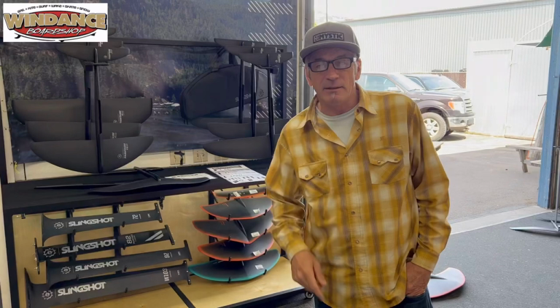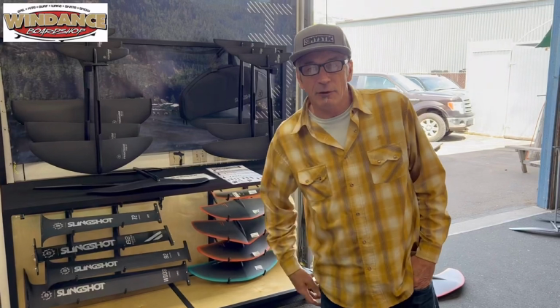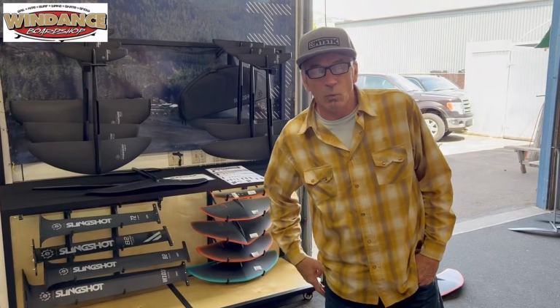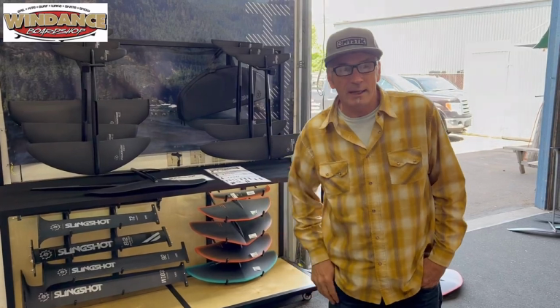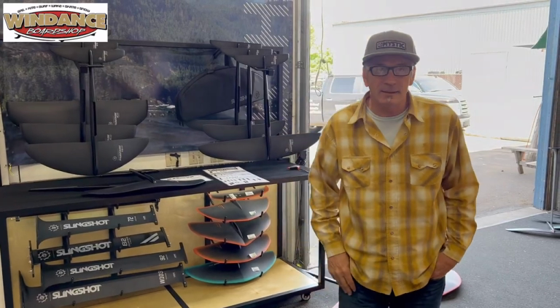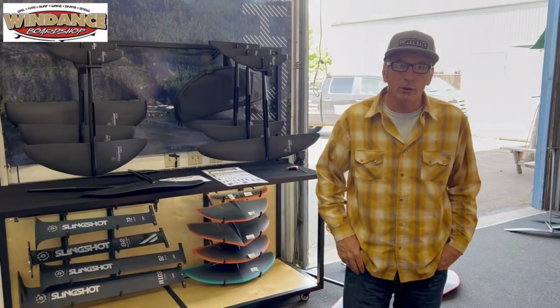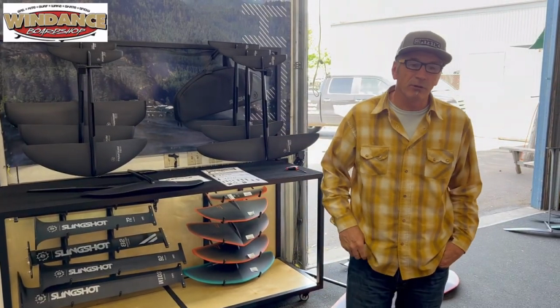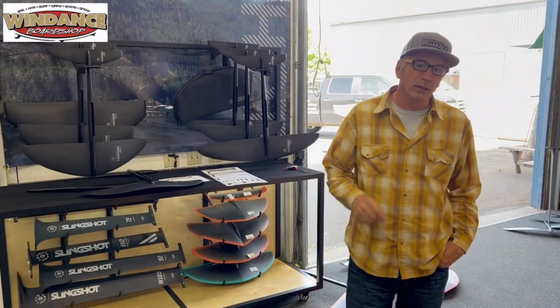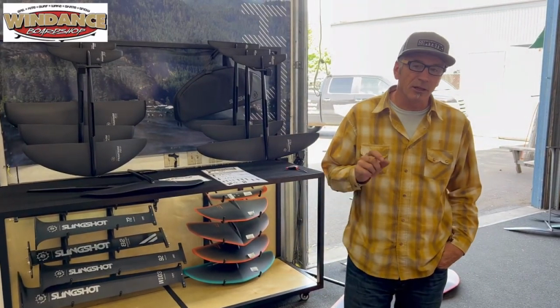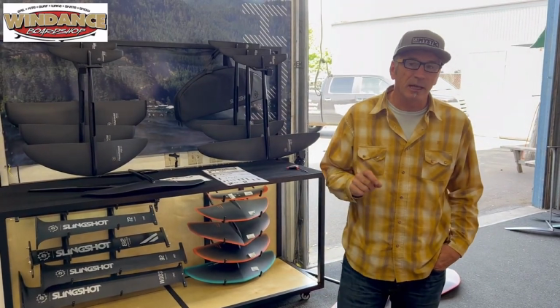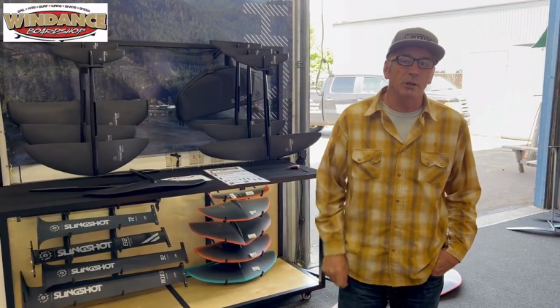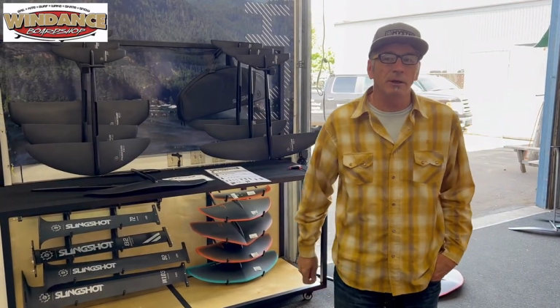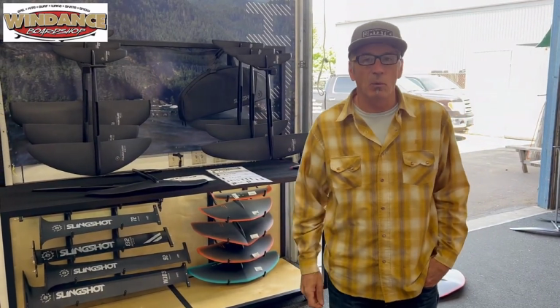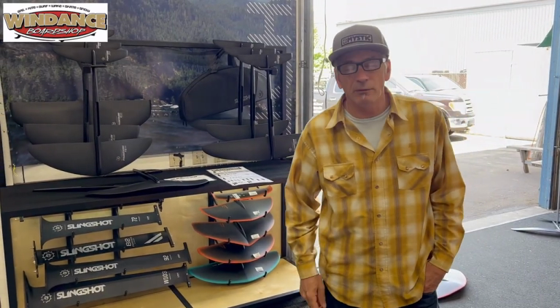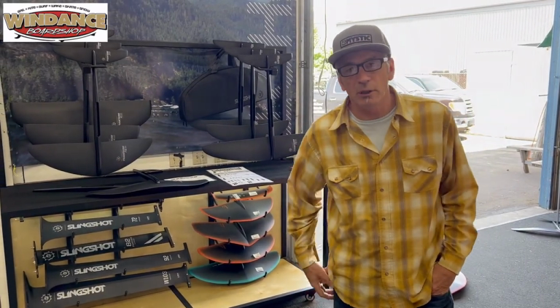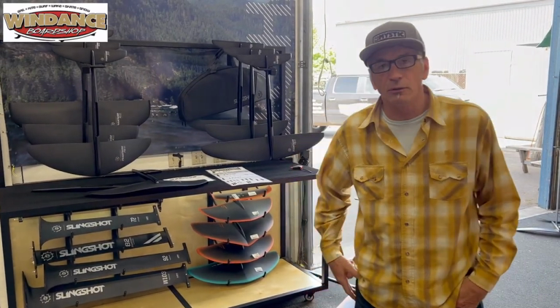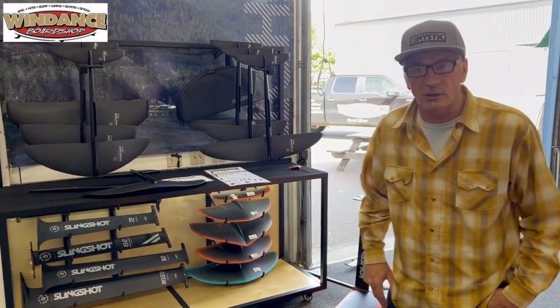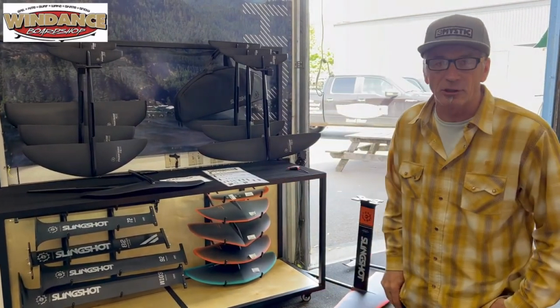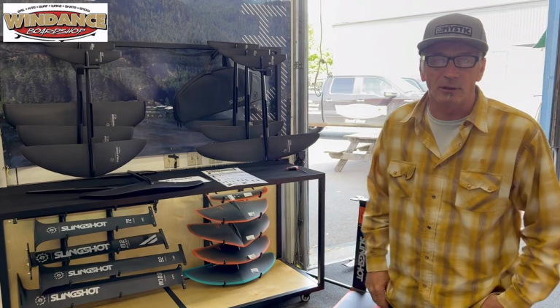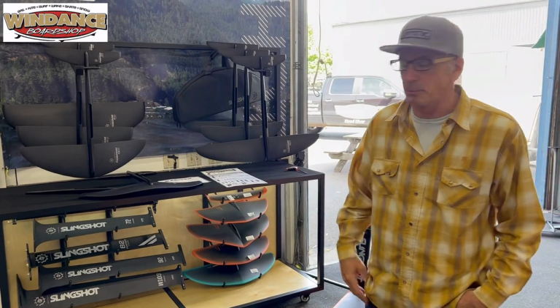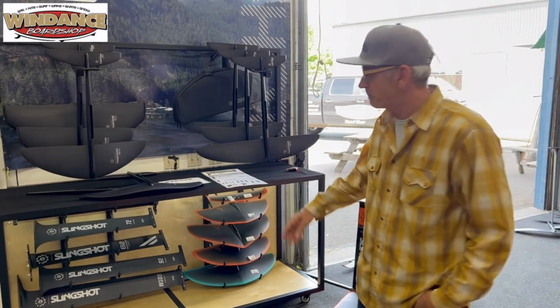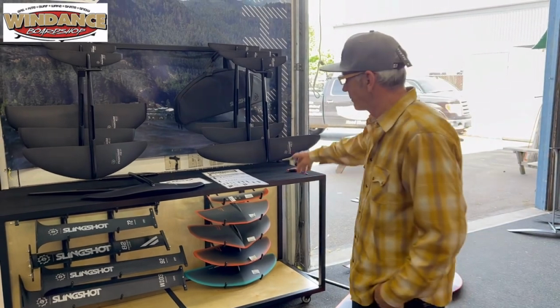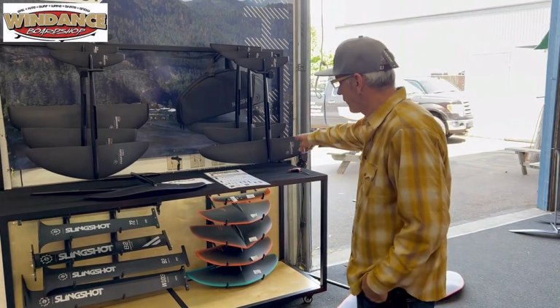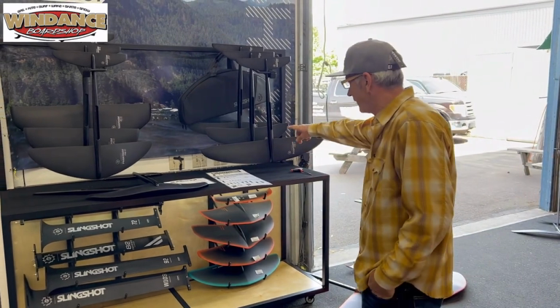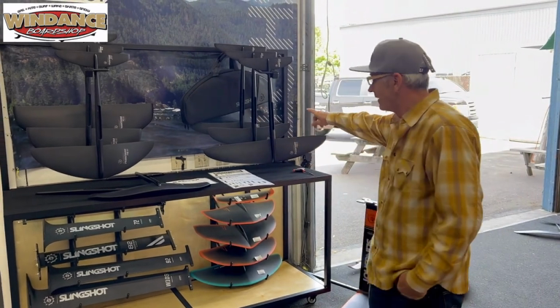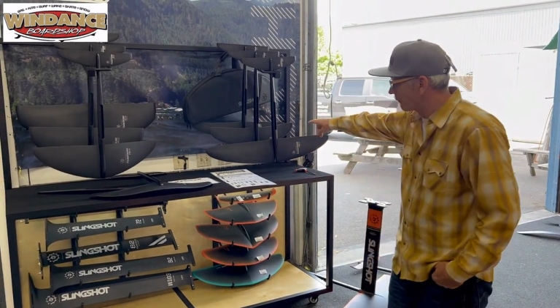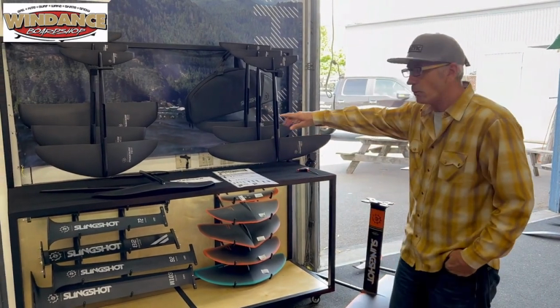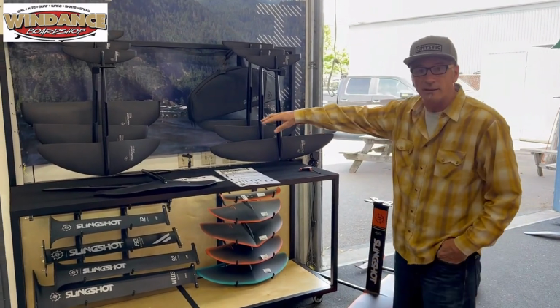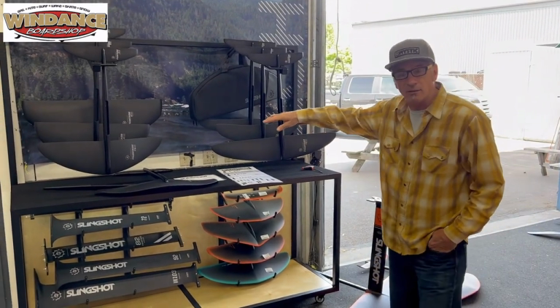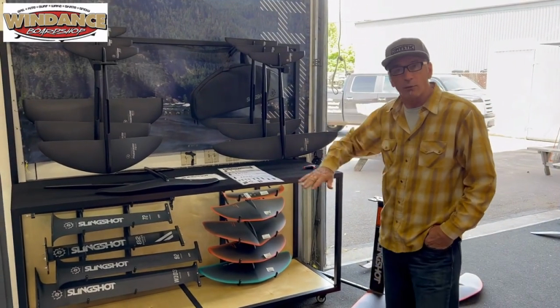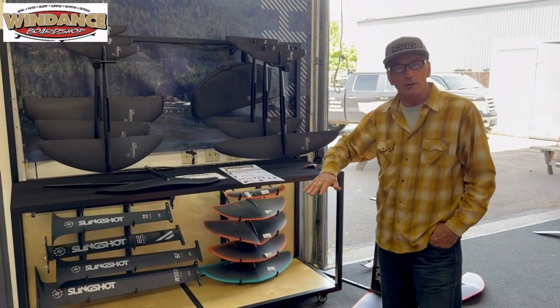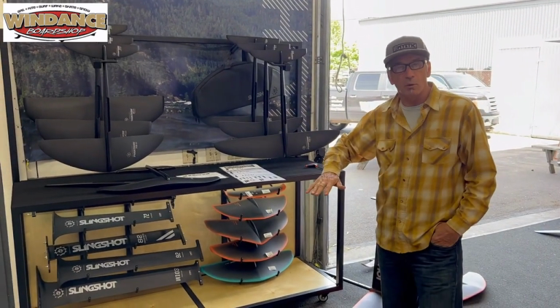Dave here from Wind Dance in Hood River, going to educate you a little bit on wing foil selection, specifically the front wing size of the foil that's underwater.